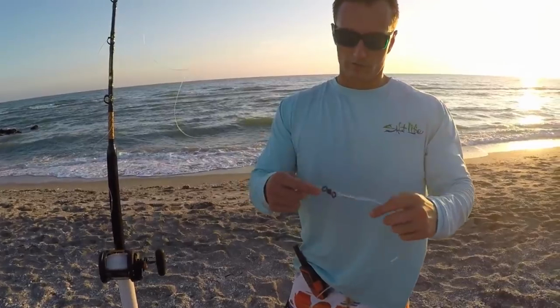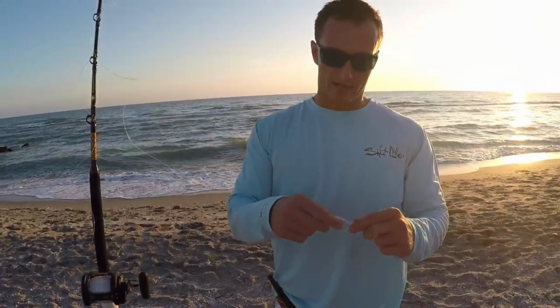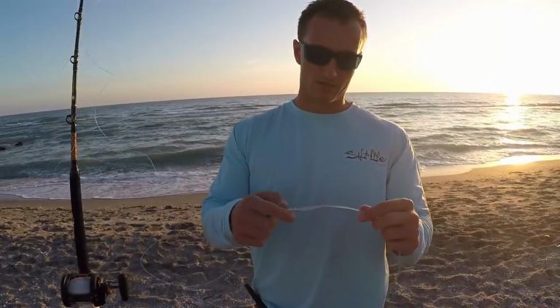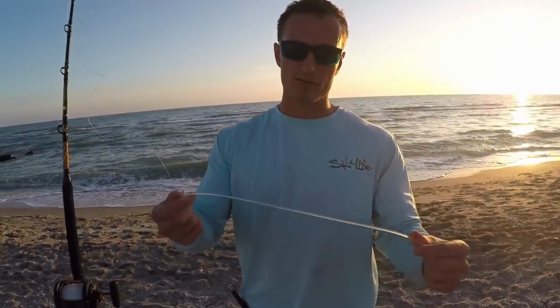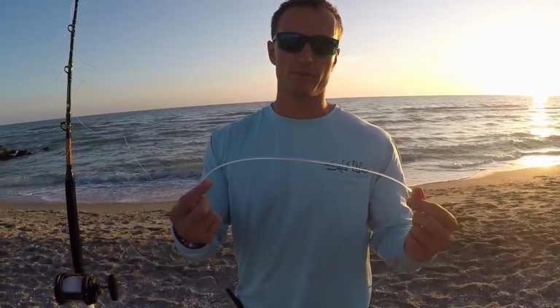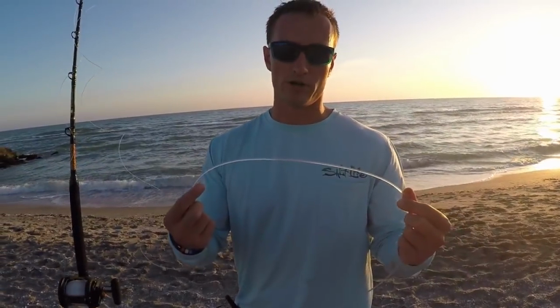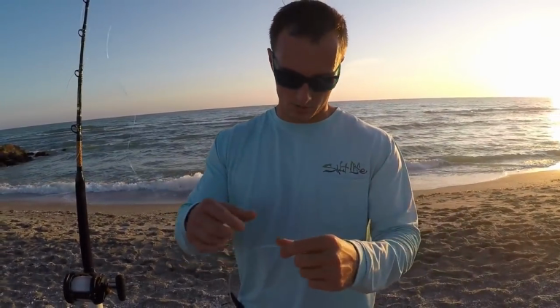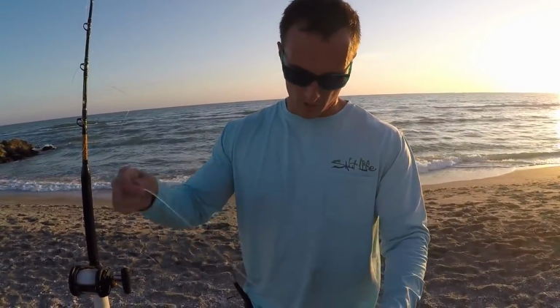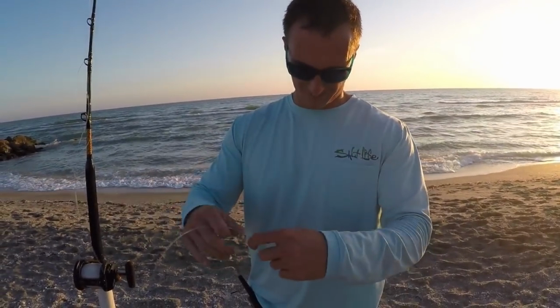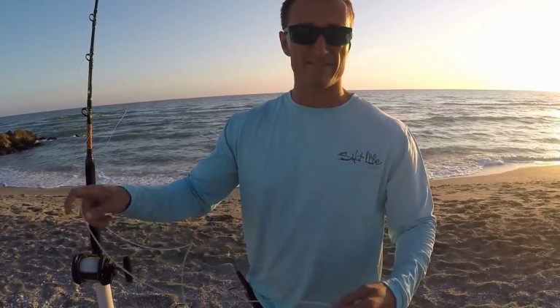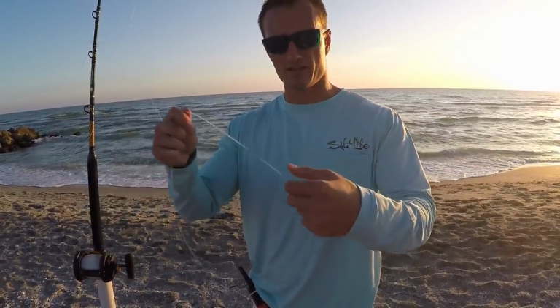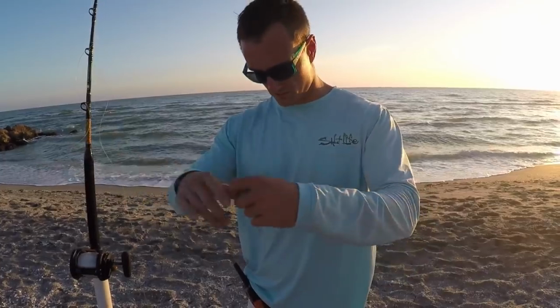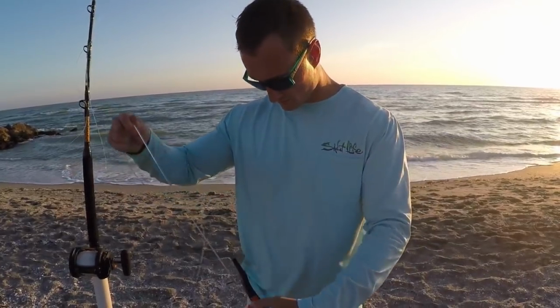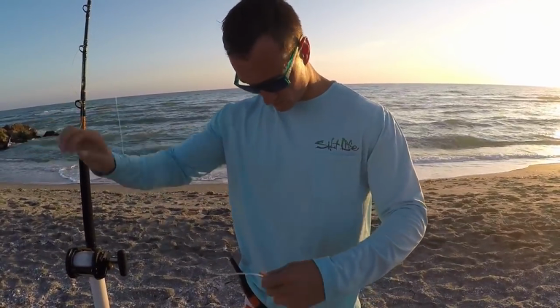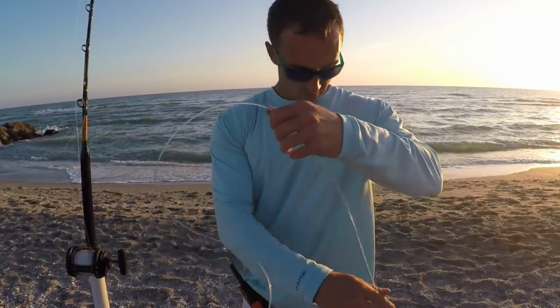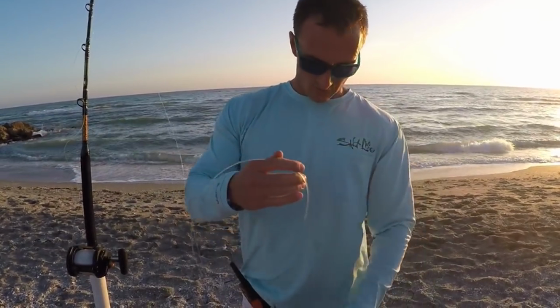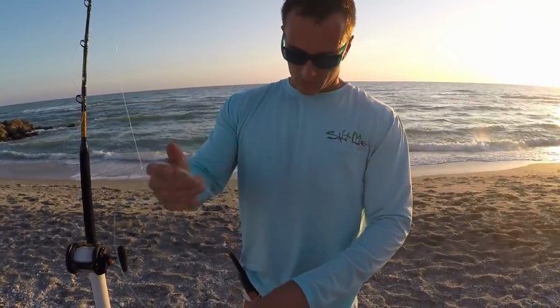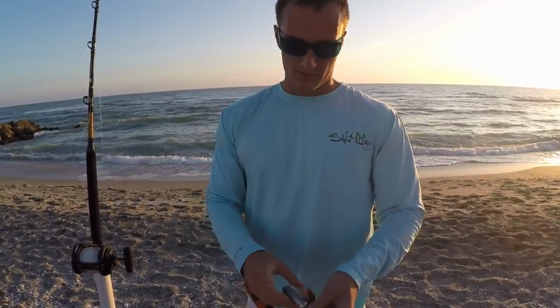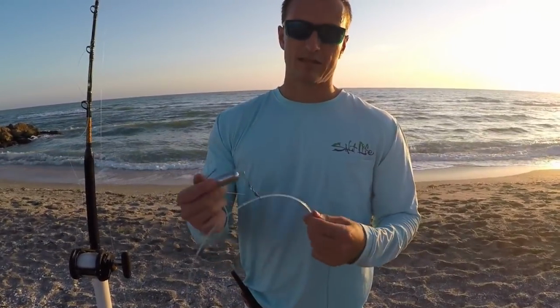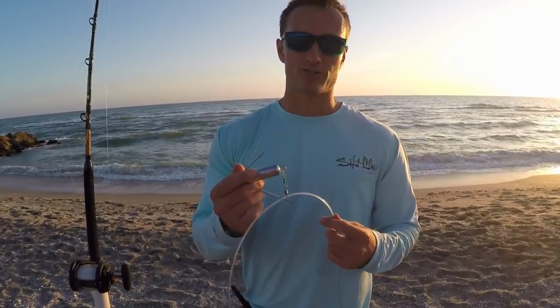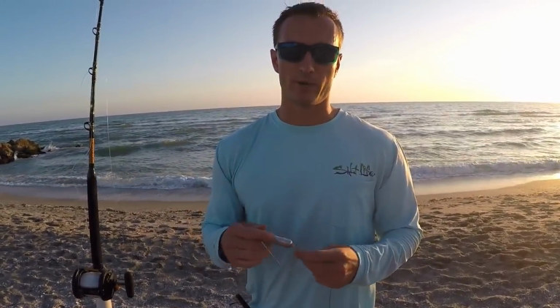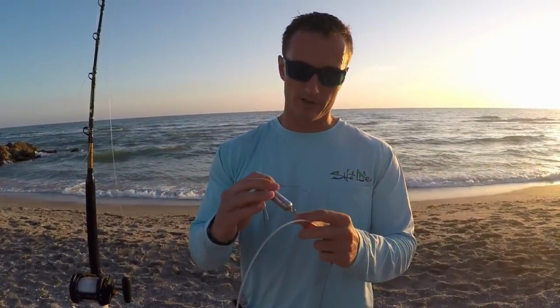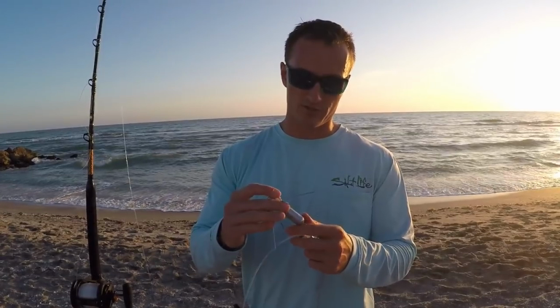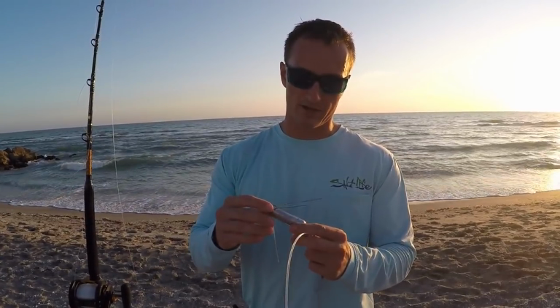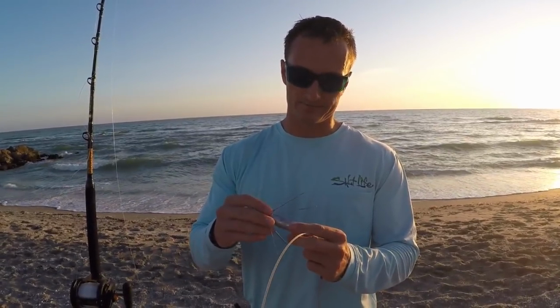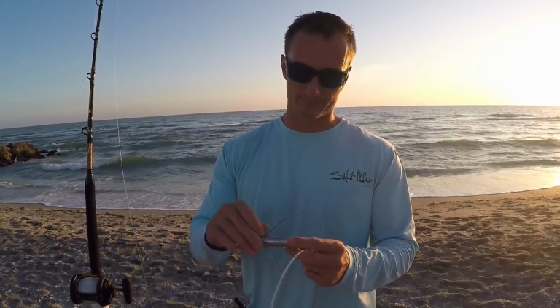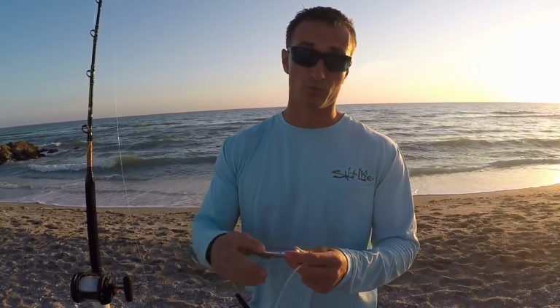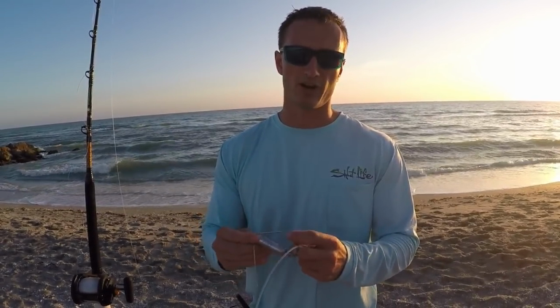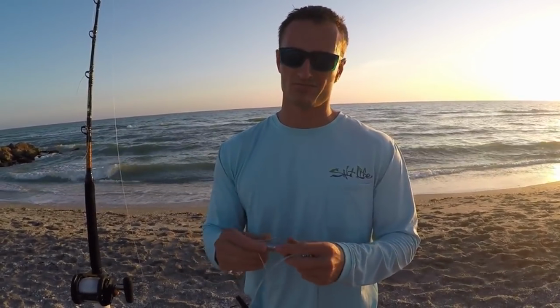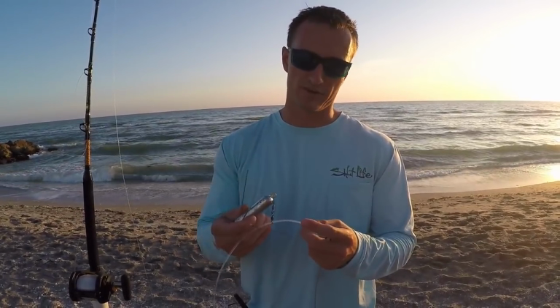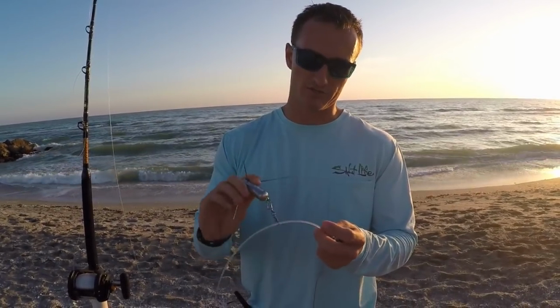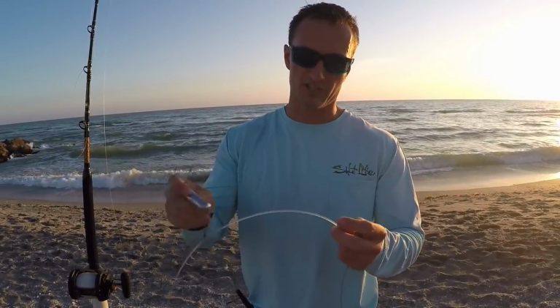We've got 550 pound mono, about 10 feet of it. Then an 8 ounce spider weight — I prefer these to breakaway rocks, I just find they're easier to slide.